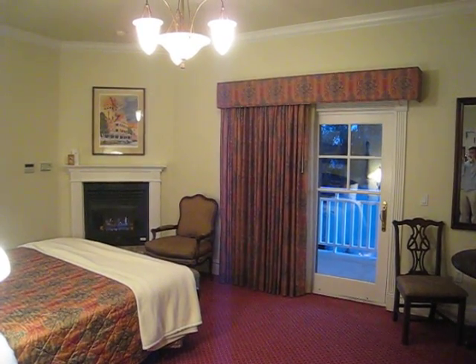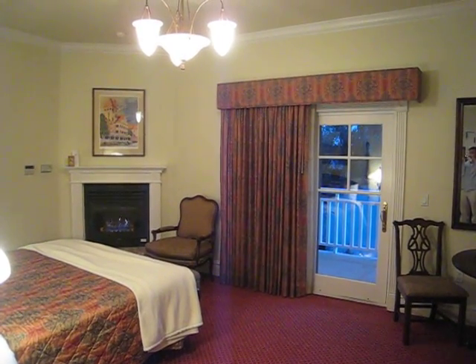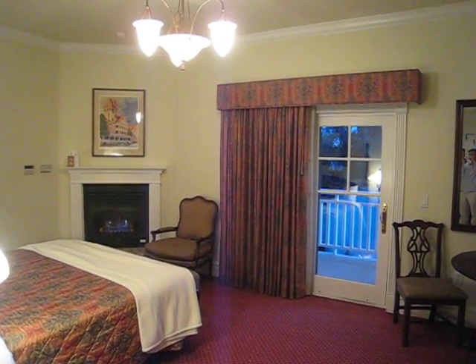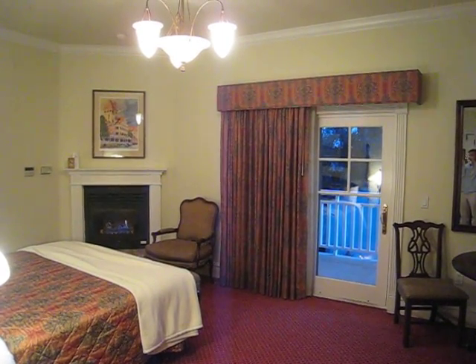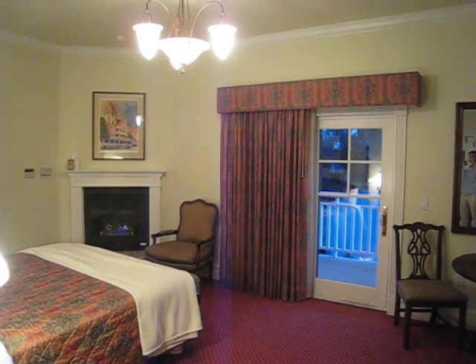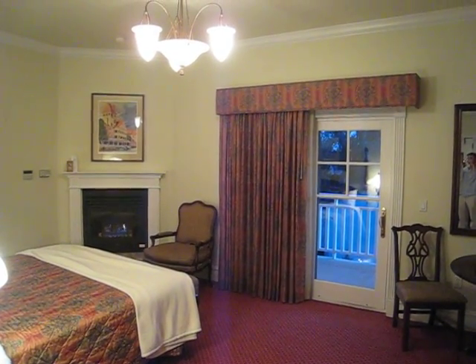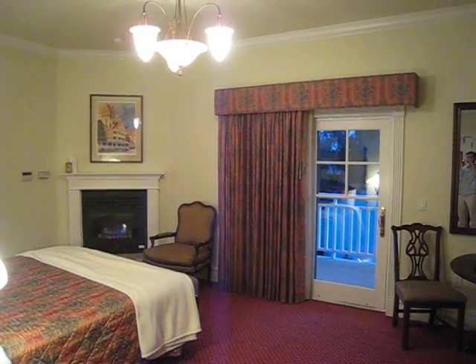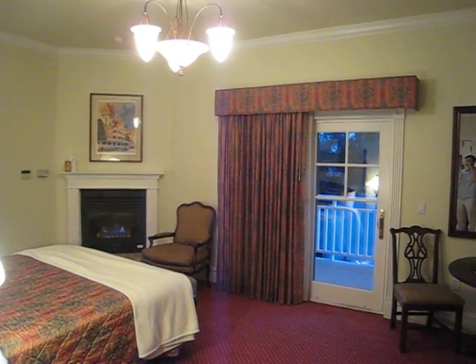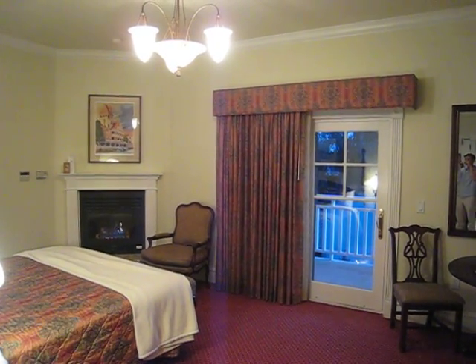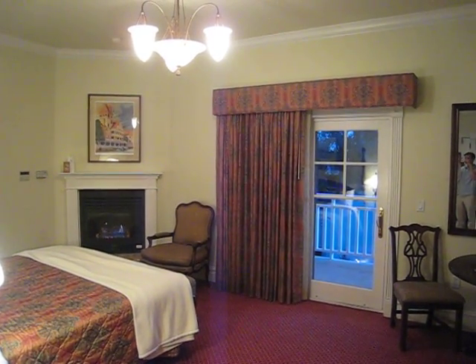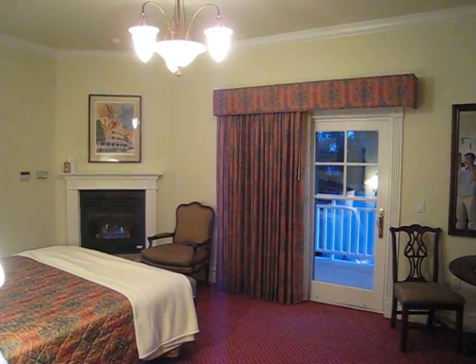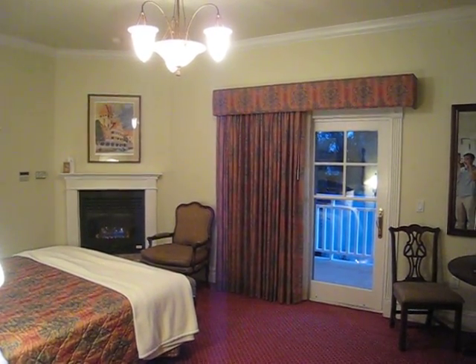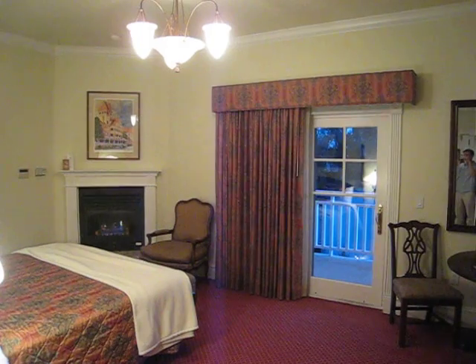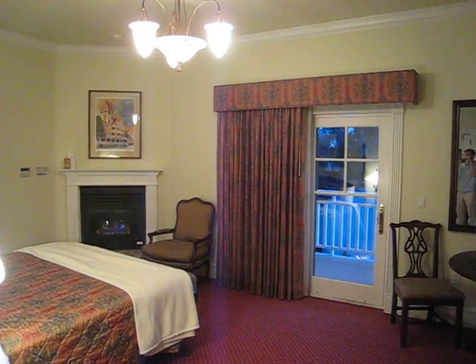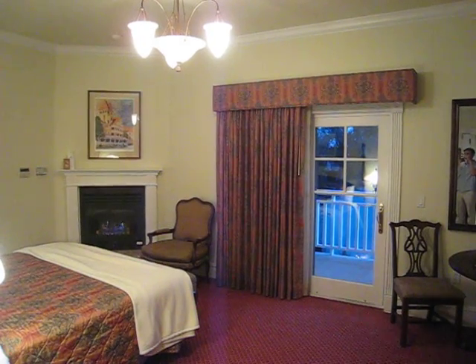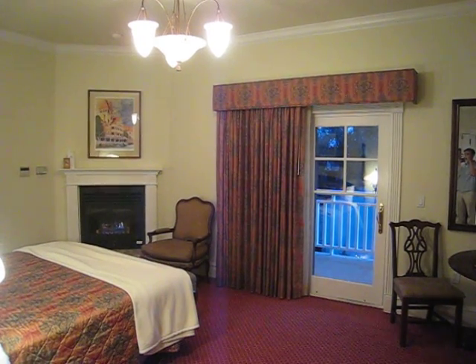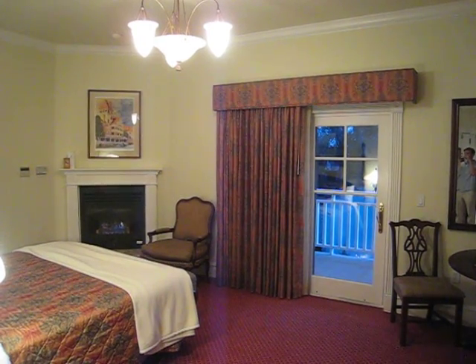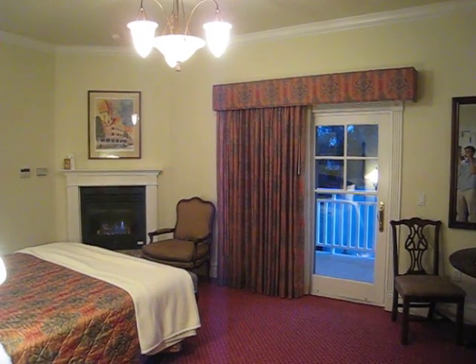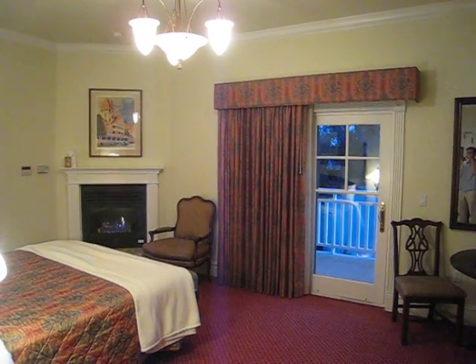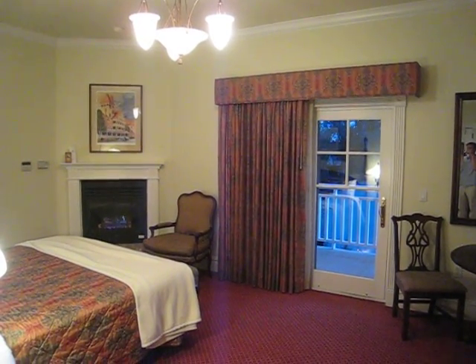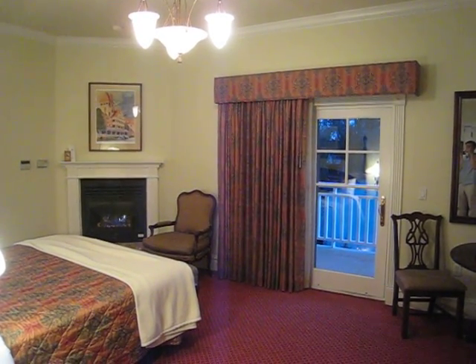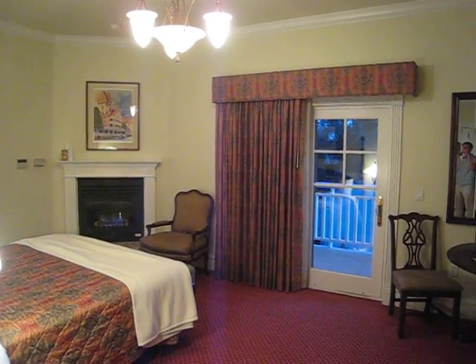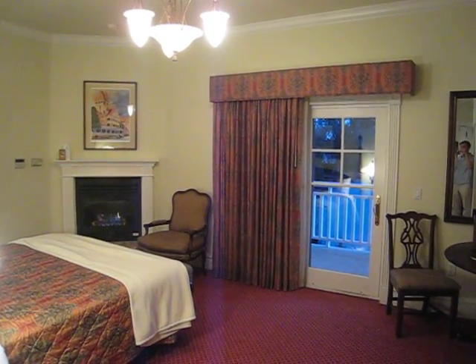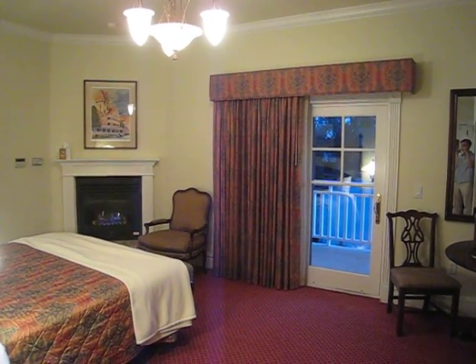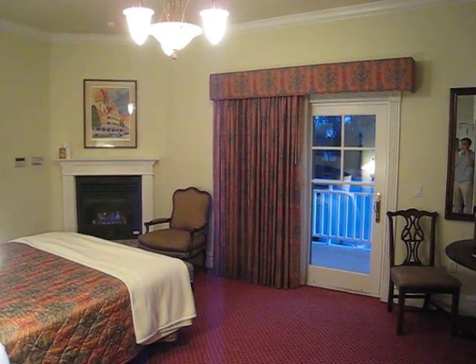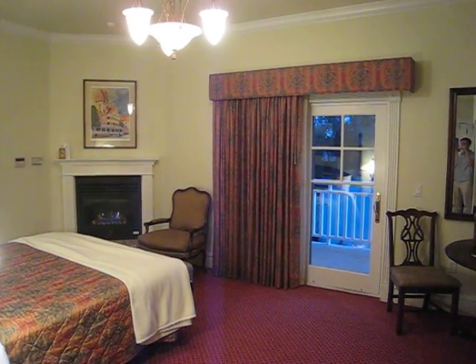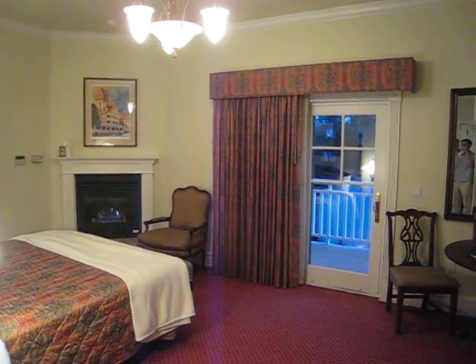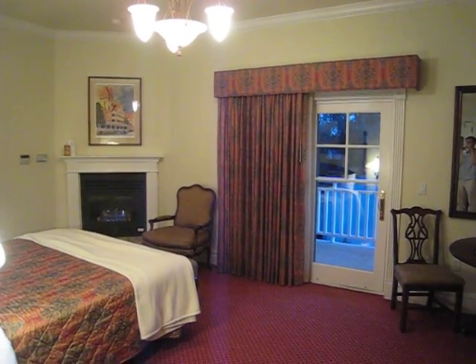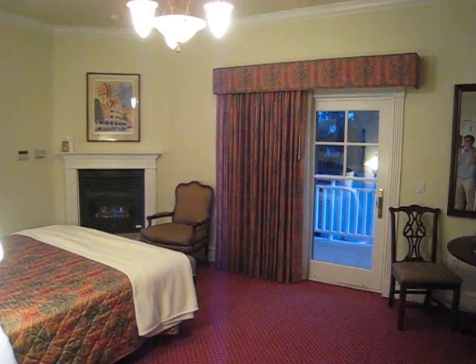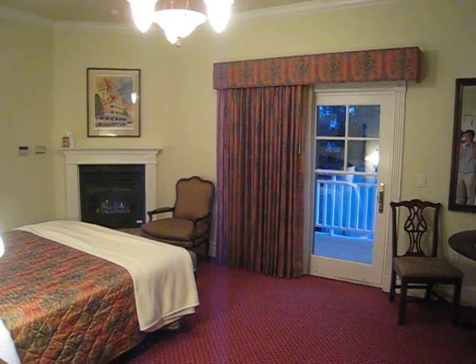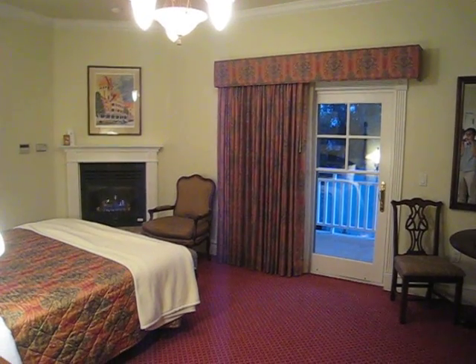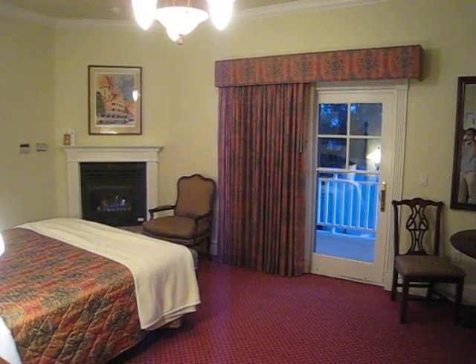Welcome to the Paso Robles Inn. This is Morgan from hotelcritic.org and this is a suite at the Paso Robles Inn and I'll give you a tour.